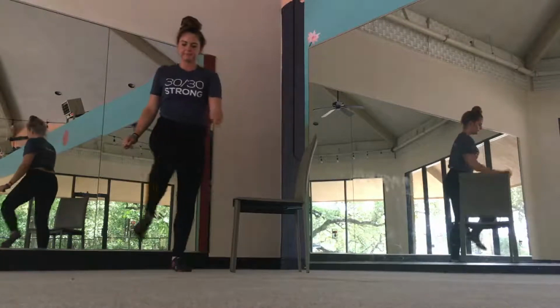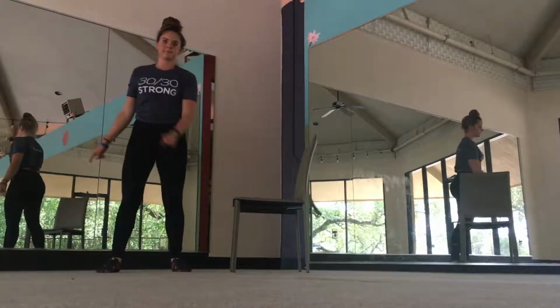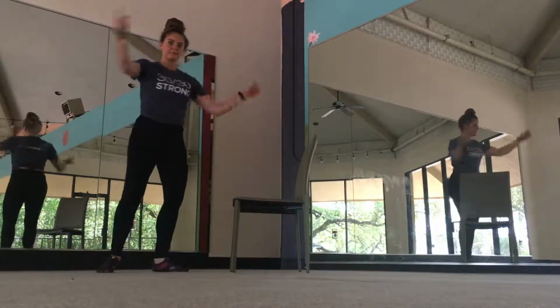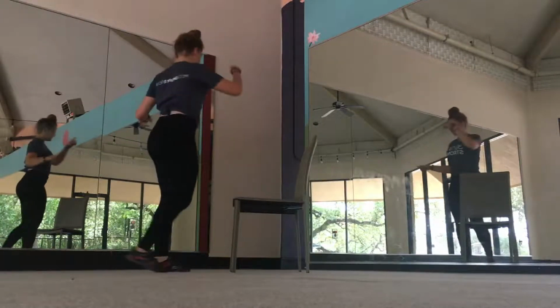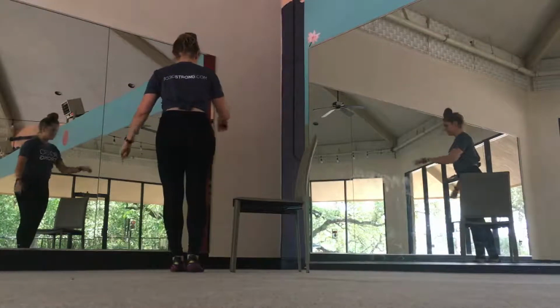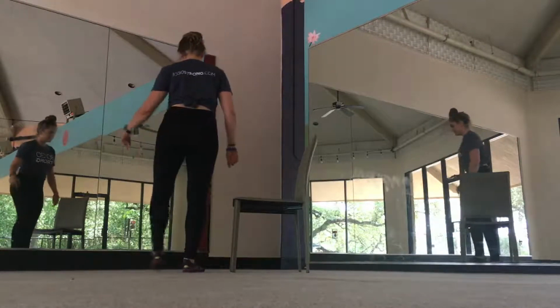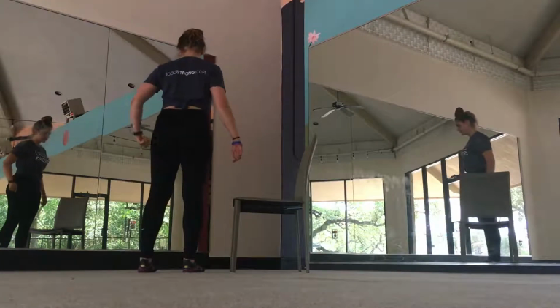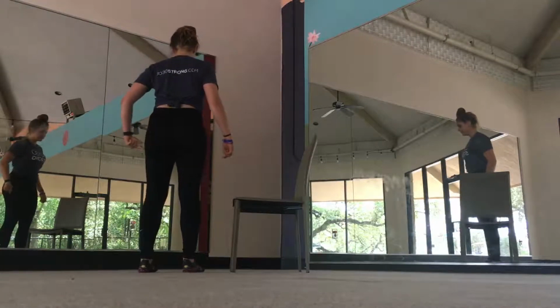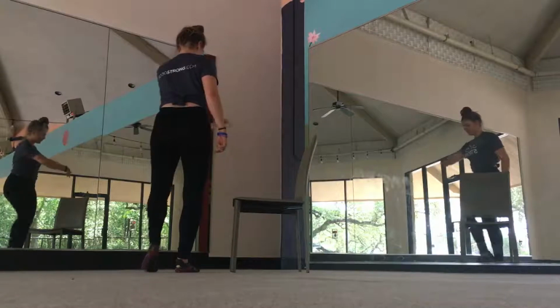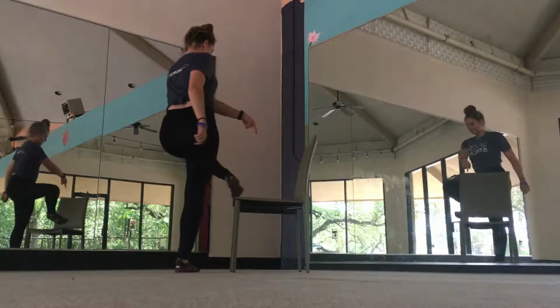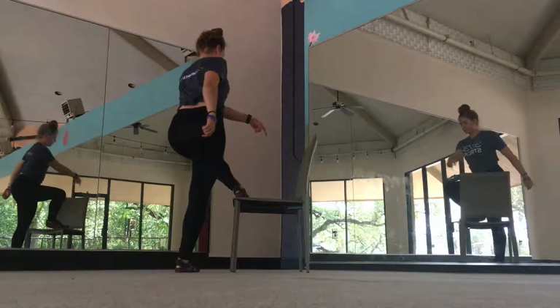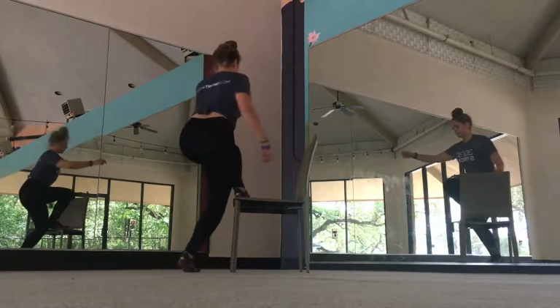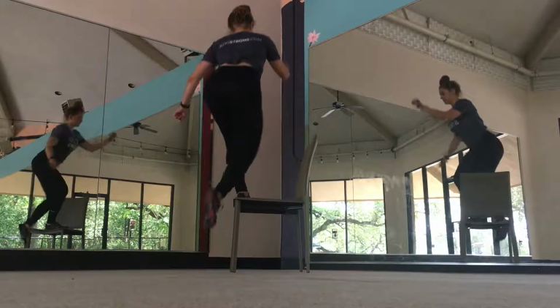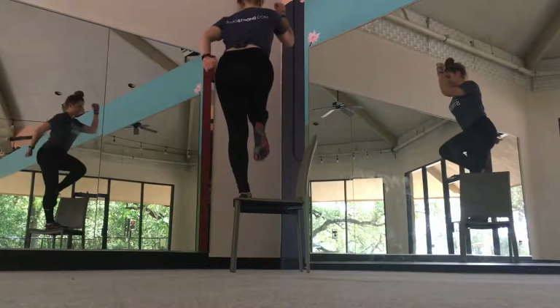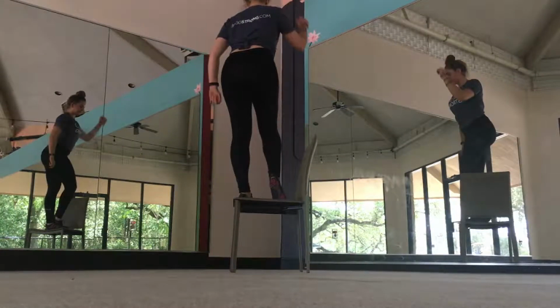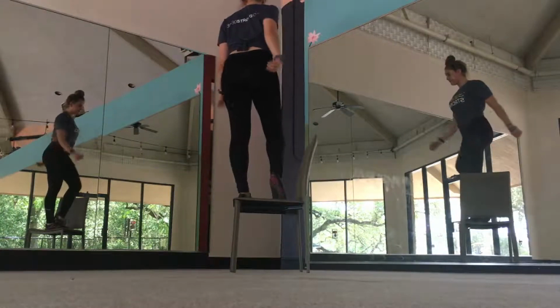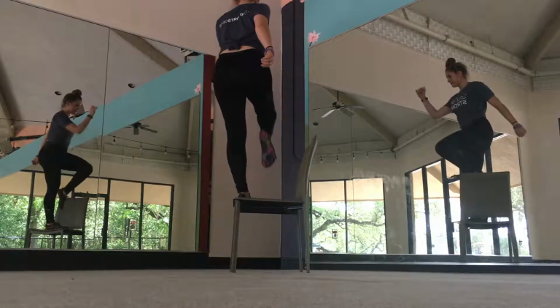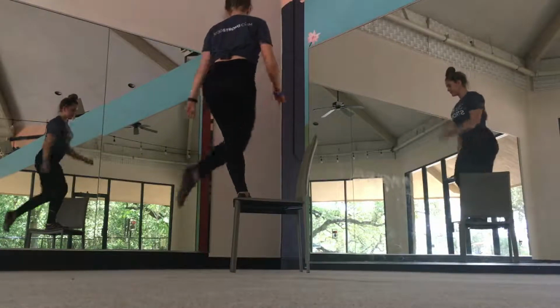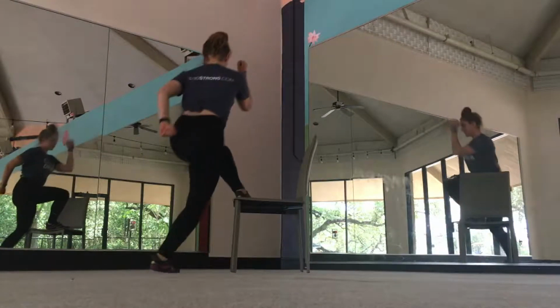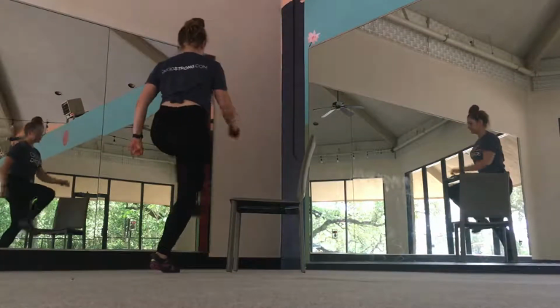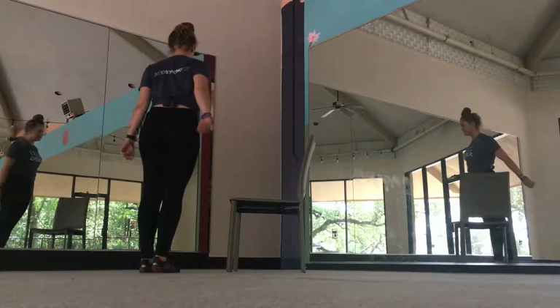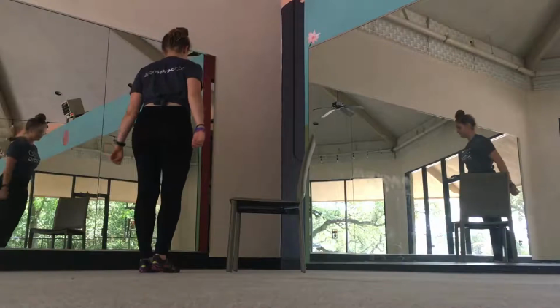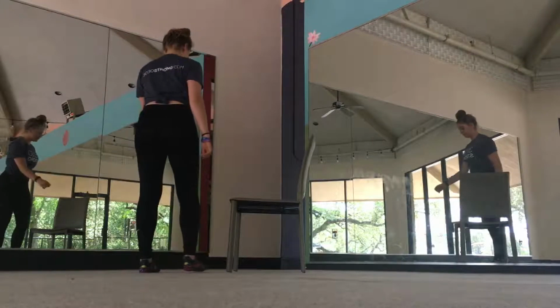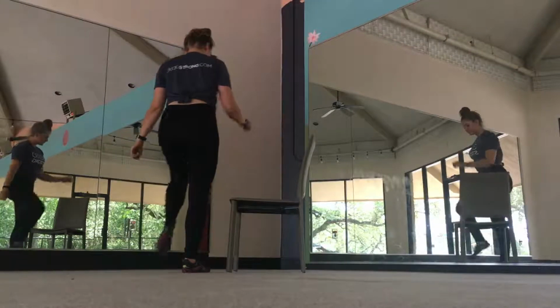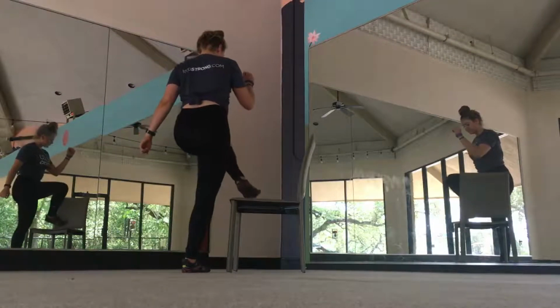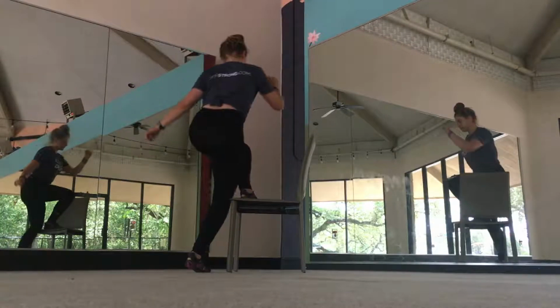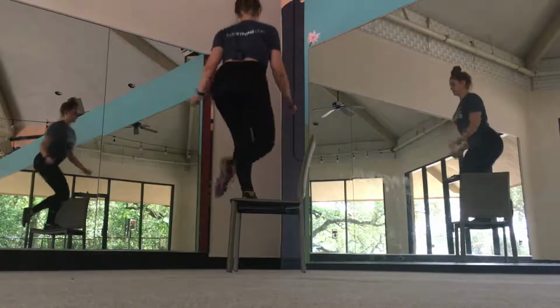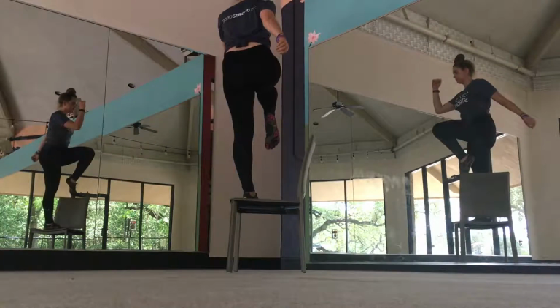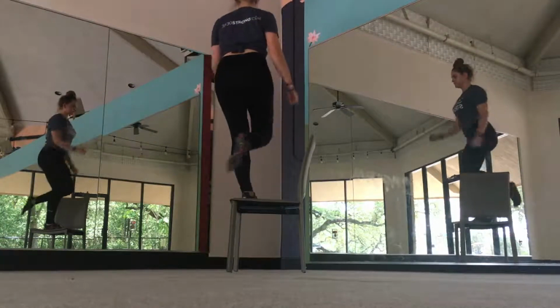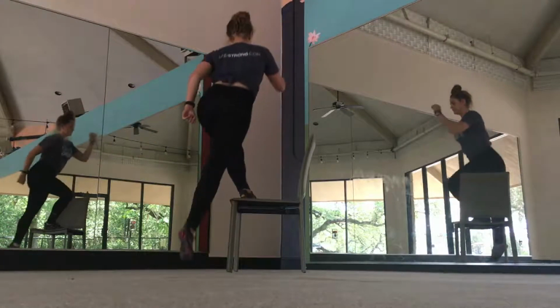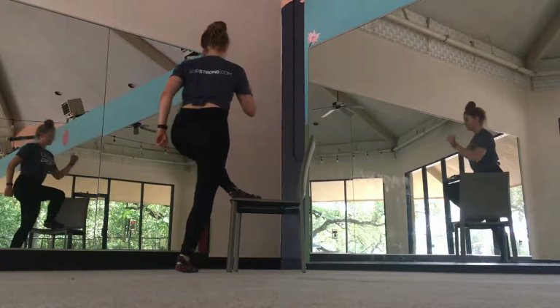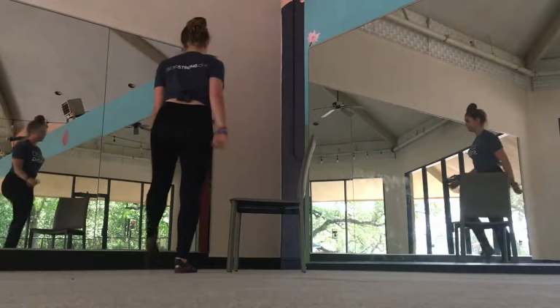Bring the opposite knee up to make sure you stand all the way up on the high leg before lowering back down to the ground. Repeat on the other side. If you lose balance, go slow and tap the other foot as needed.